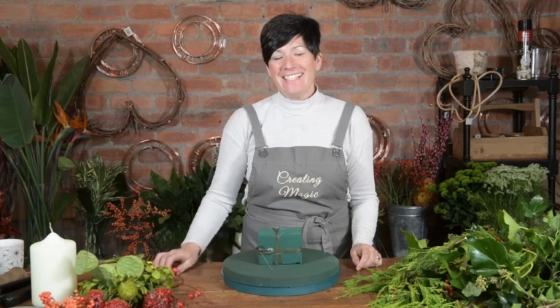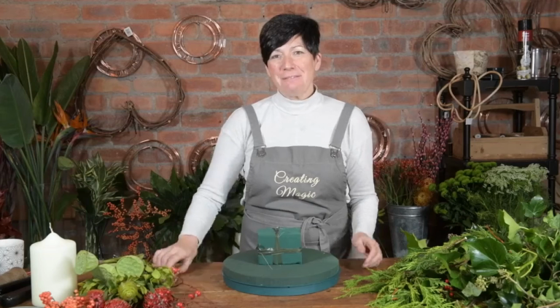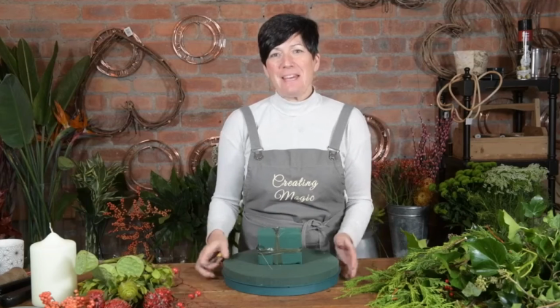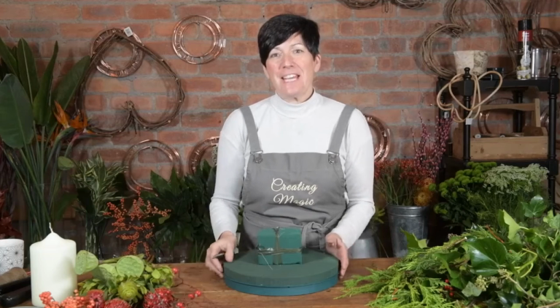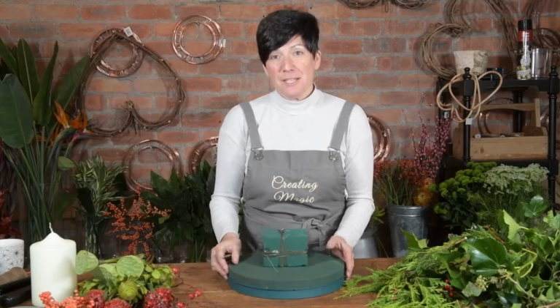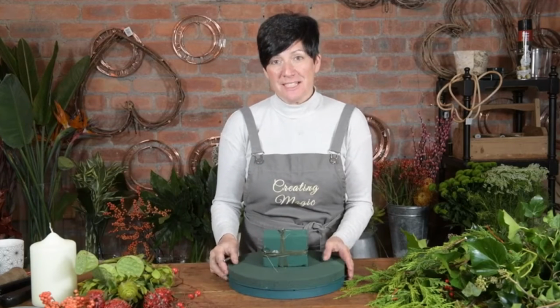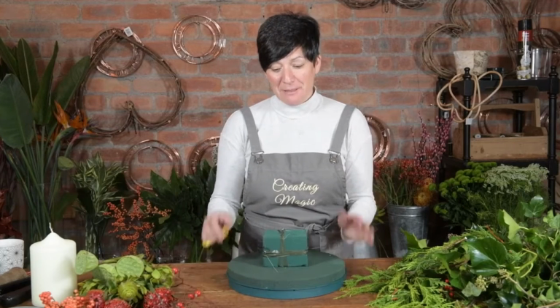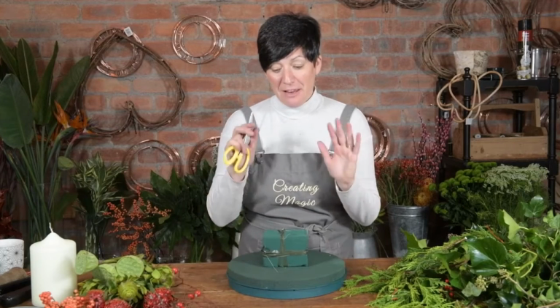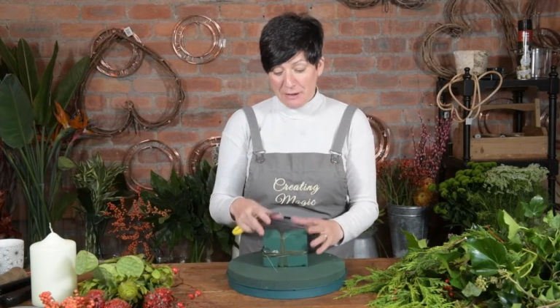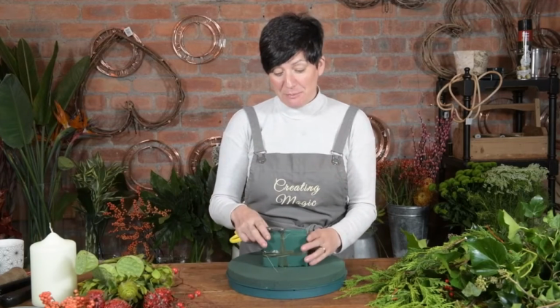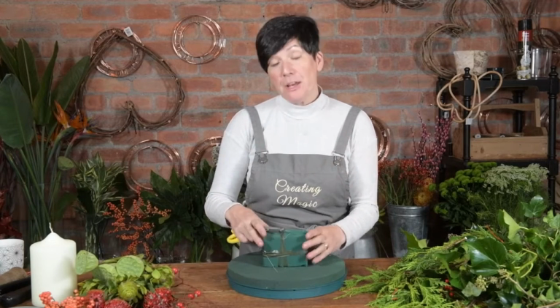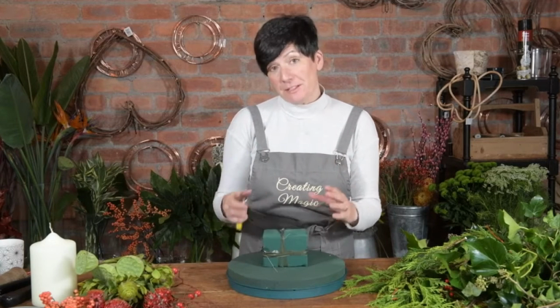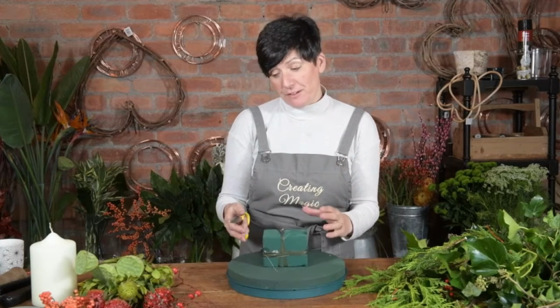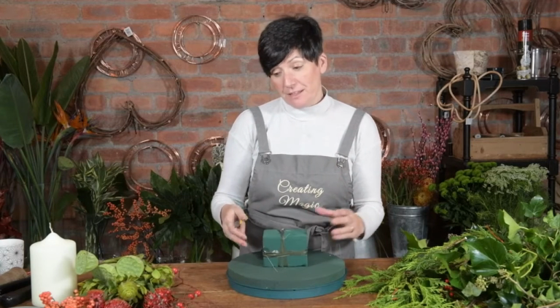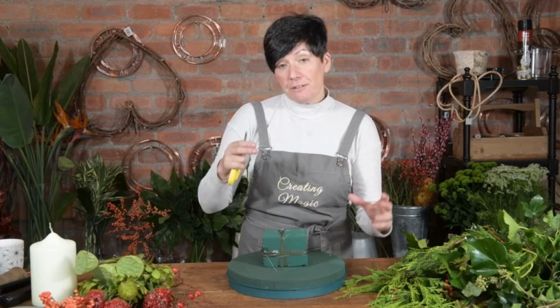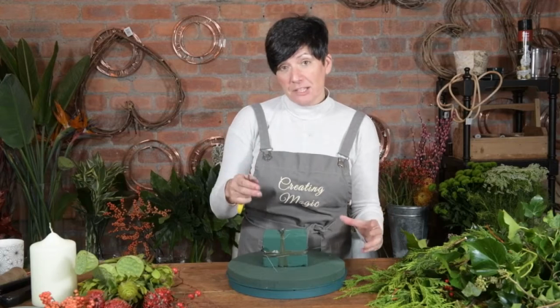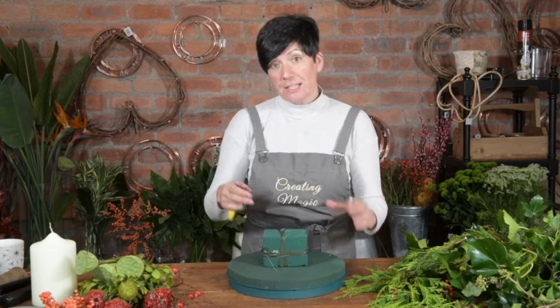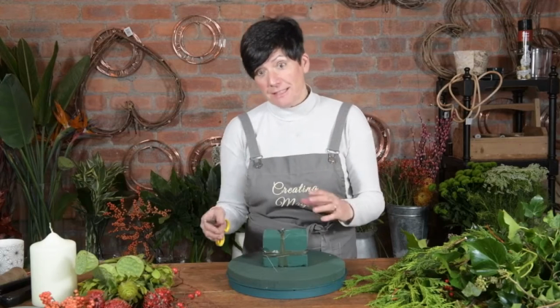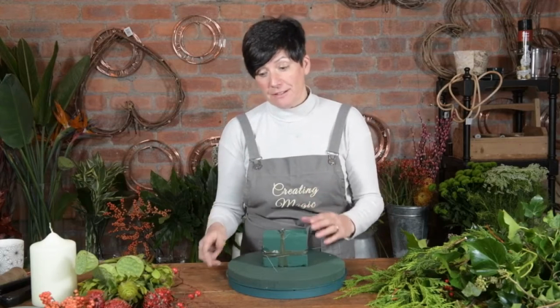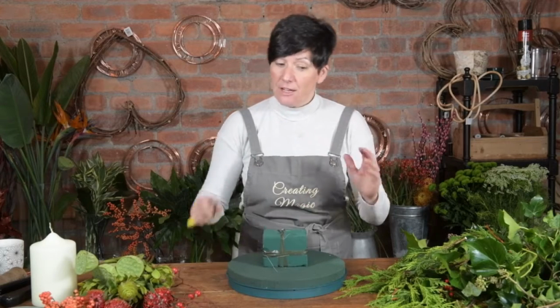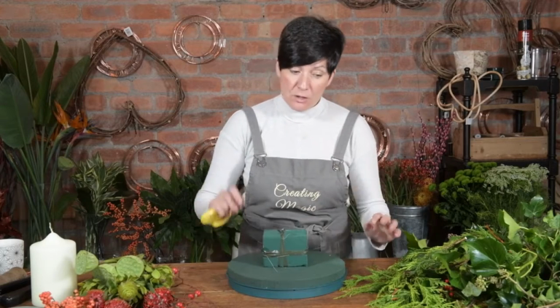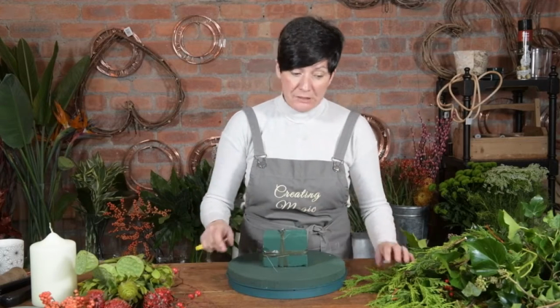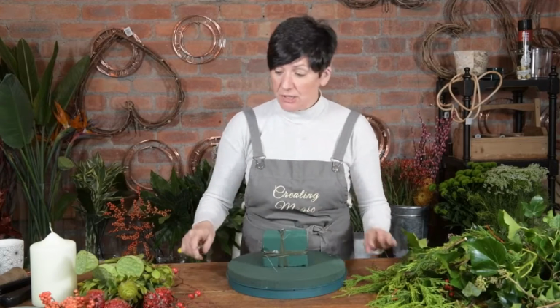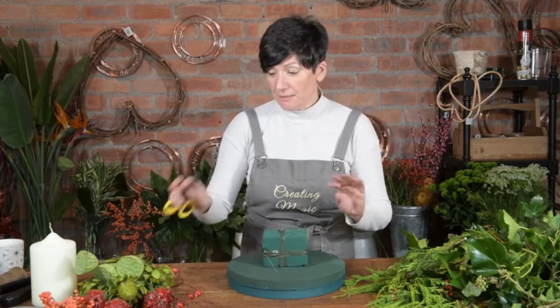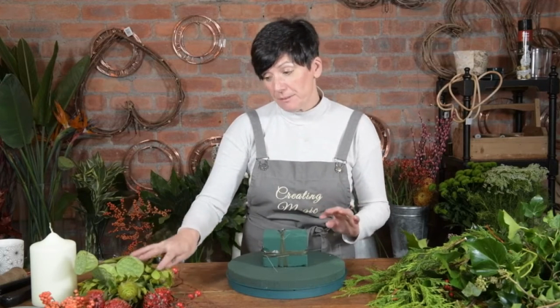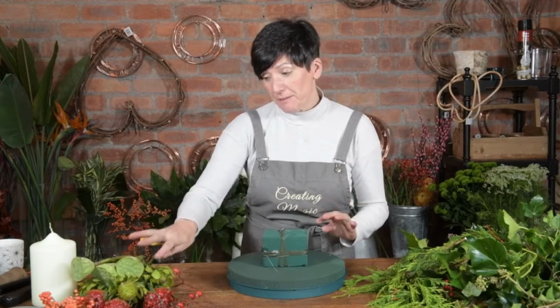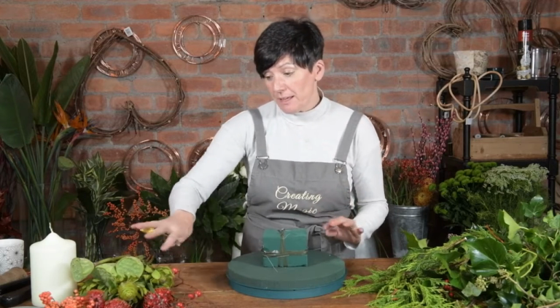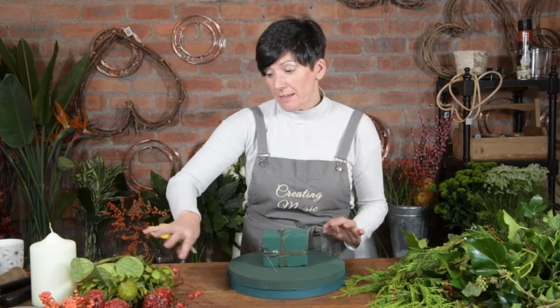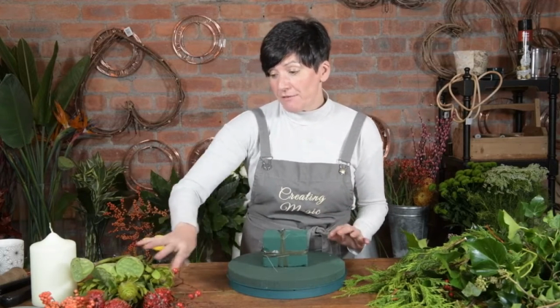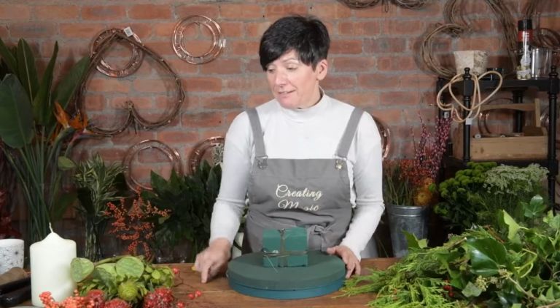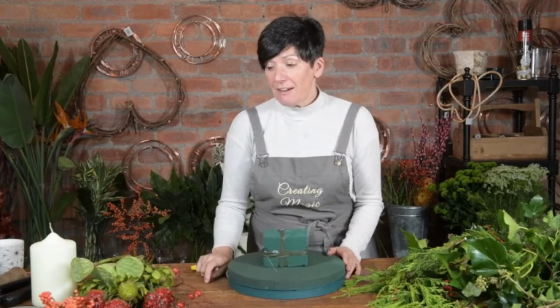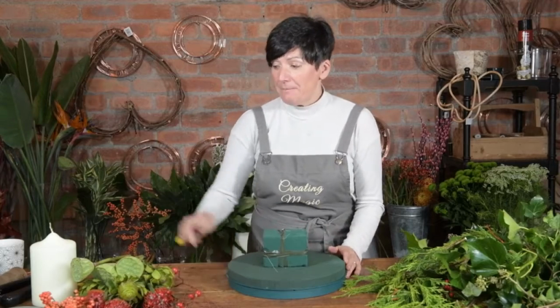Today we're going to make a Christmas table arrangement with a difference, creating magic with a difference. Not quite a traditional one — it's got a bit of a safari feel to it.